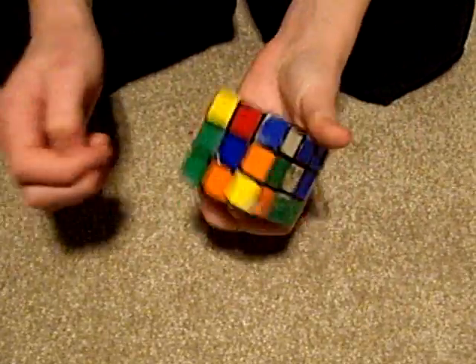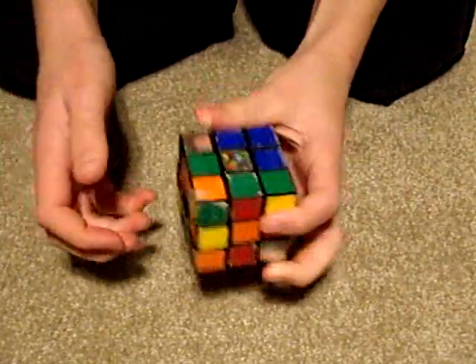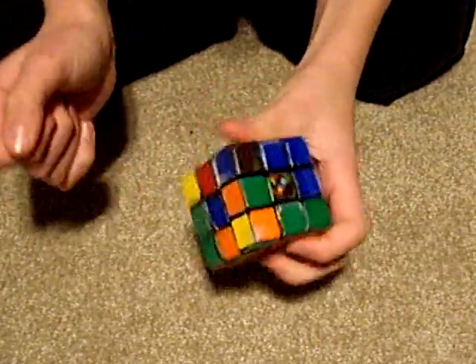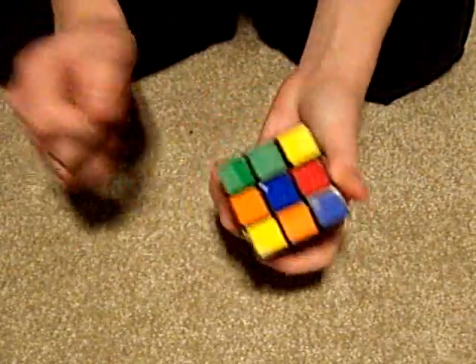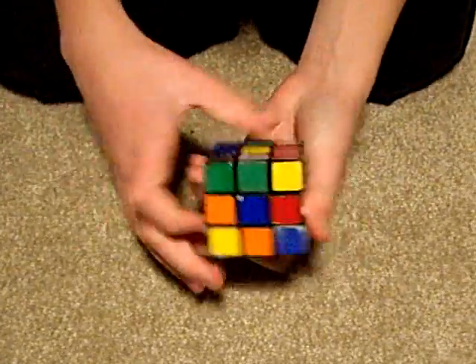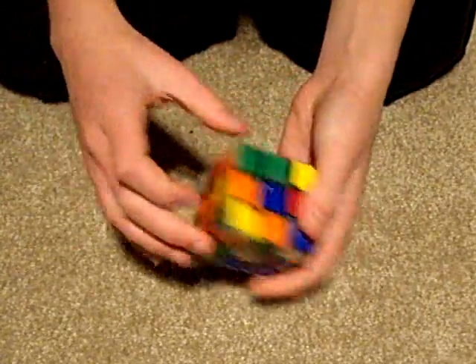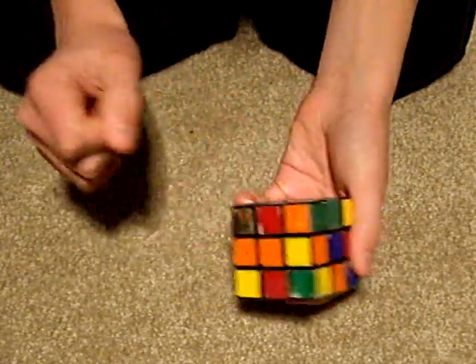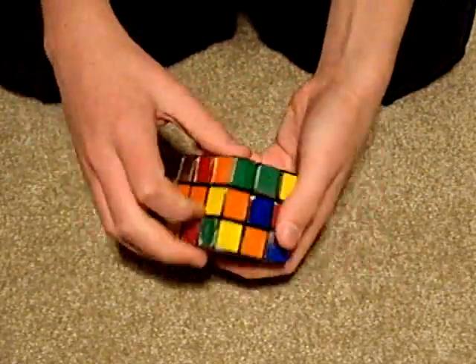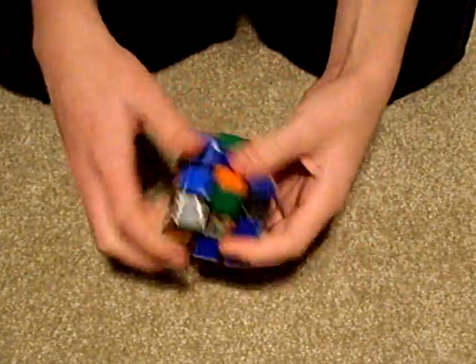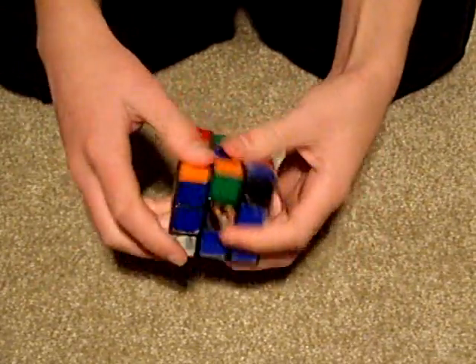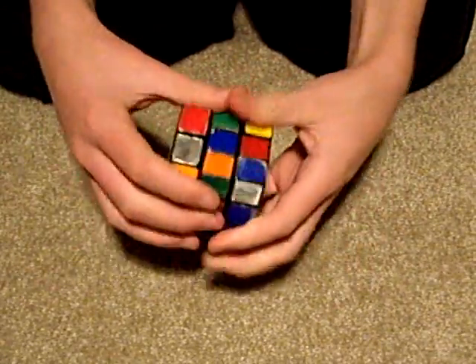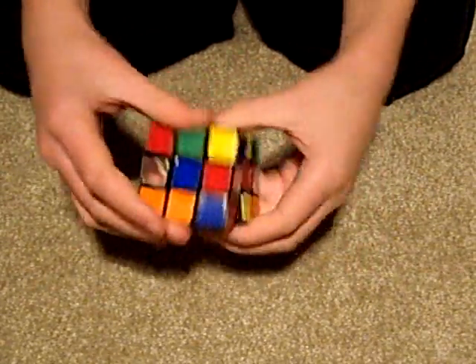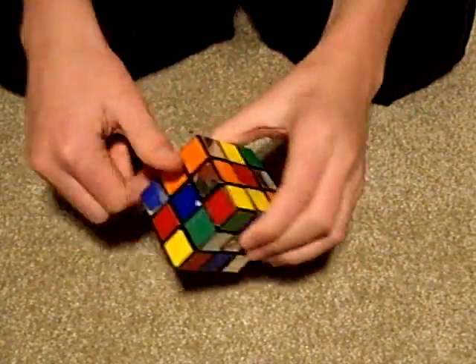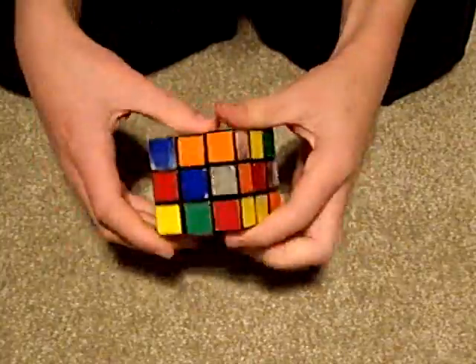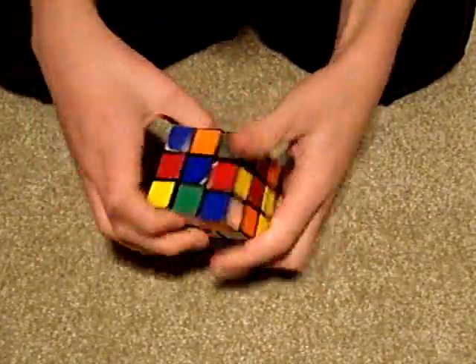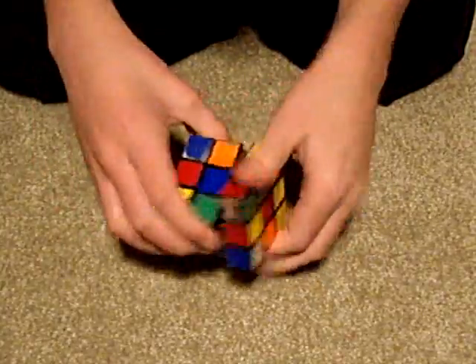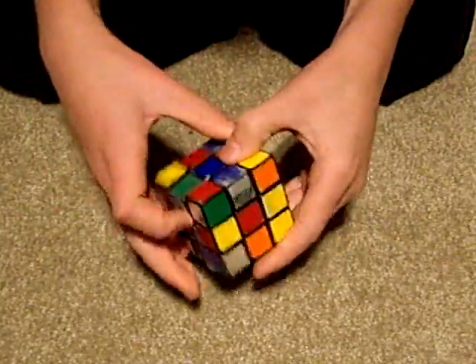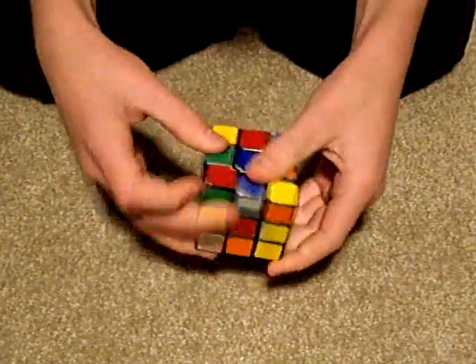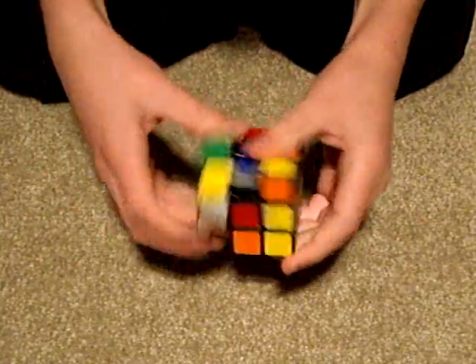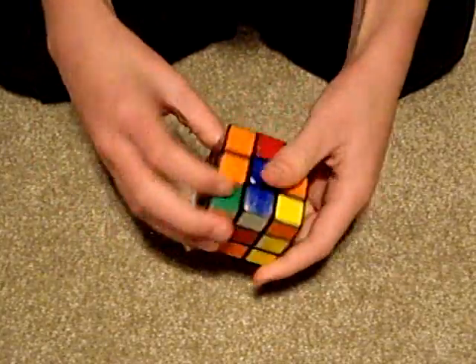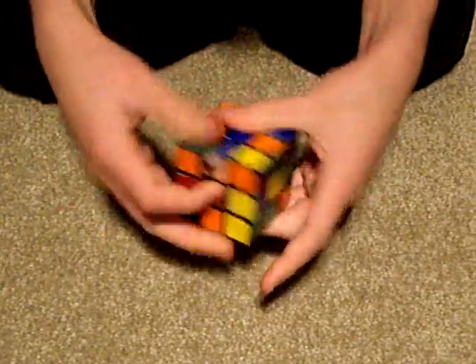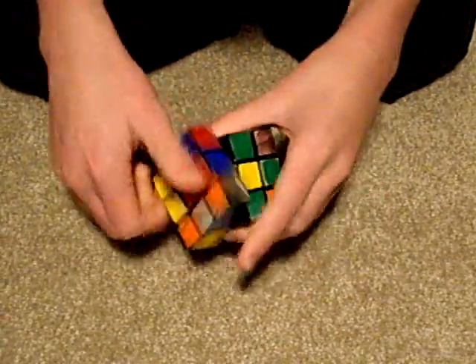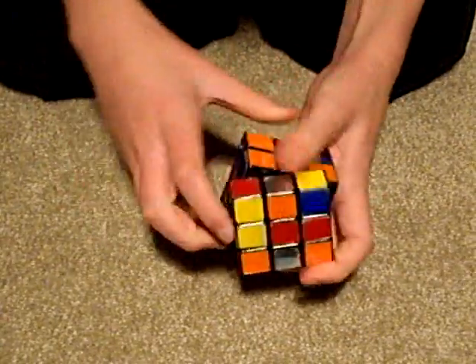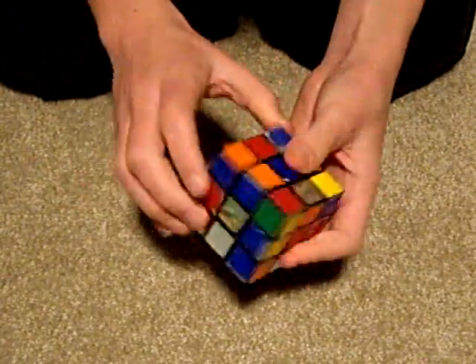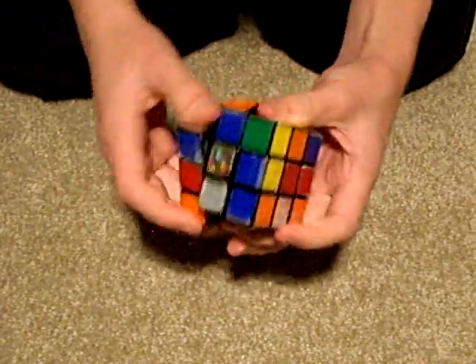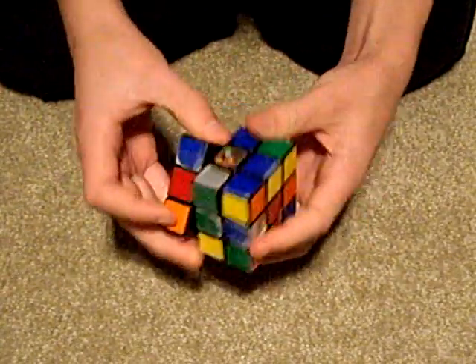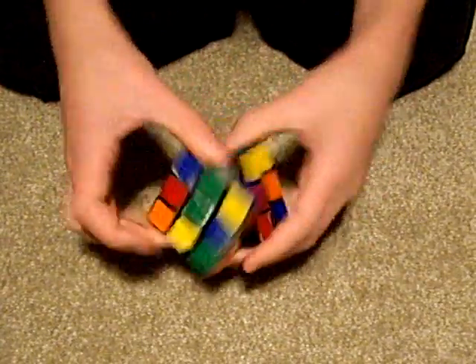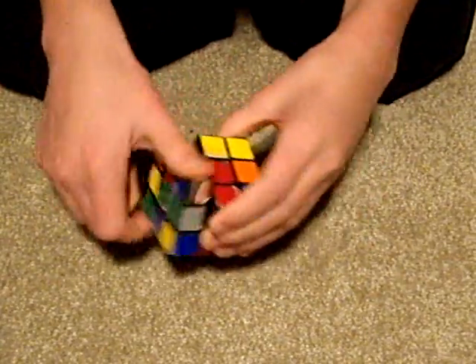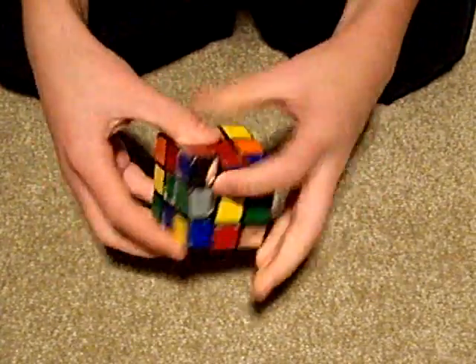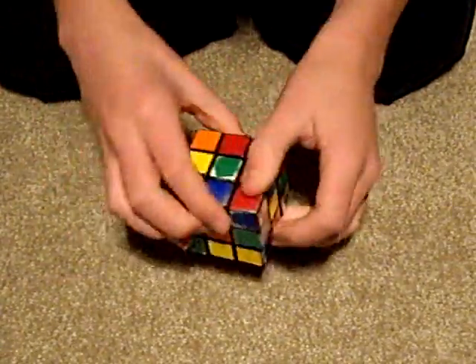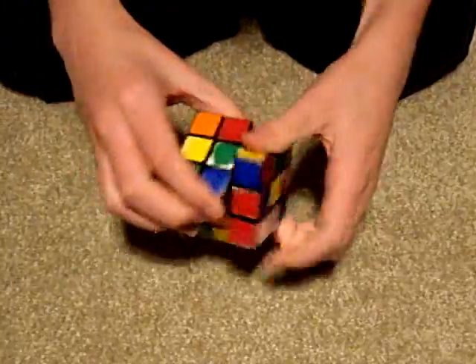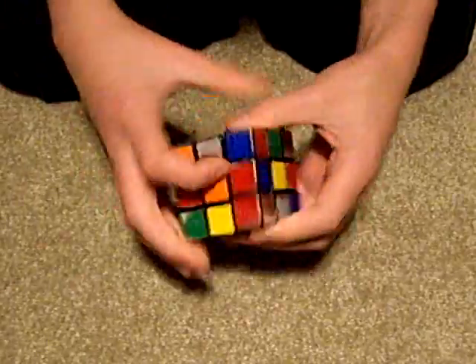Okay, I'm going to solve the Rubik's Cube. It's already scrambled, but I'm going to scramble it more anyway, so you know it's completely scrambled and I'm not cheating or anything.